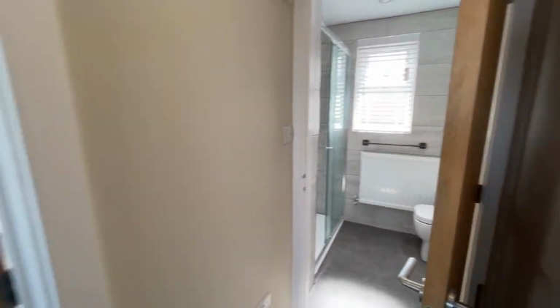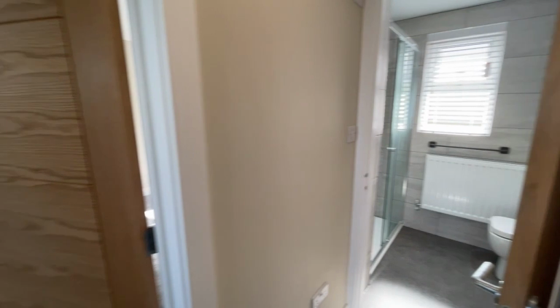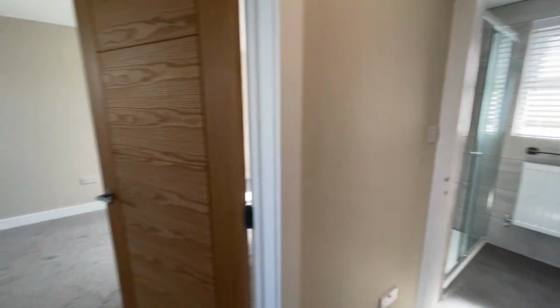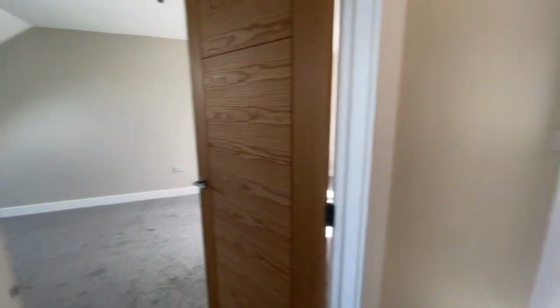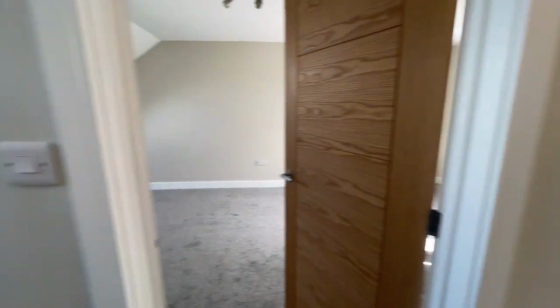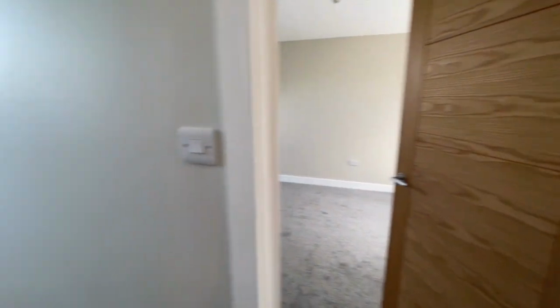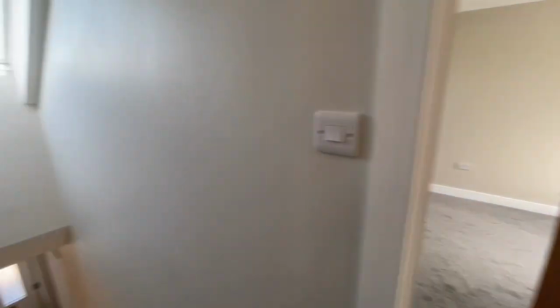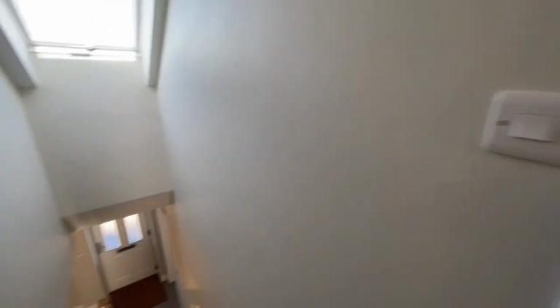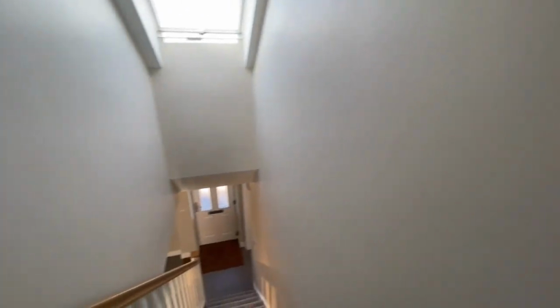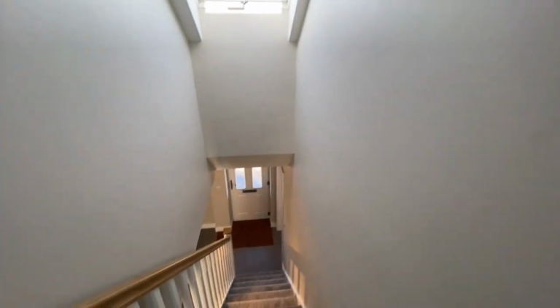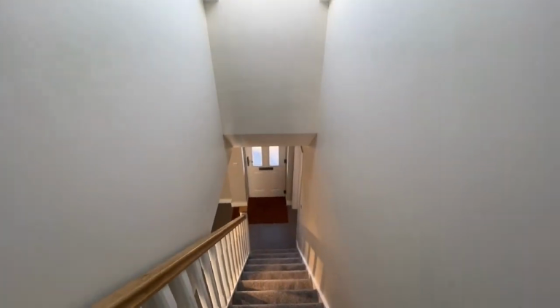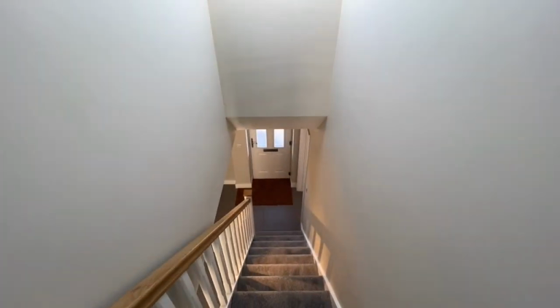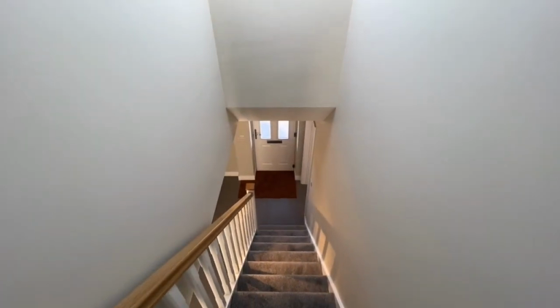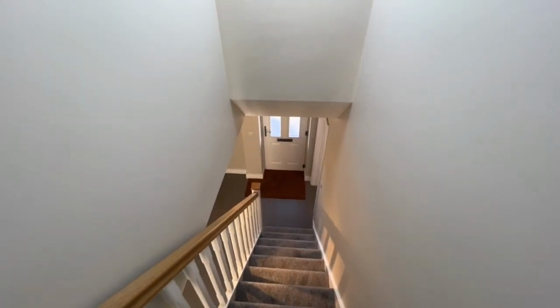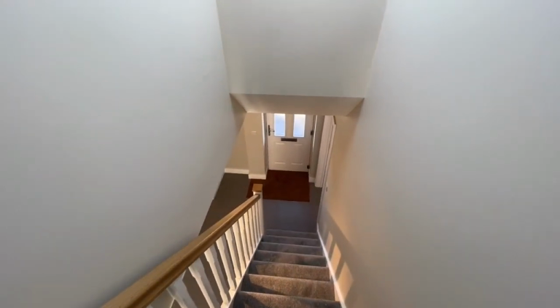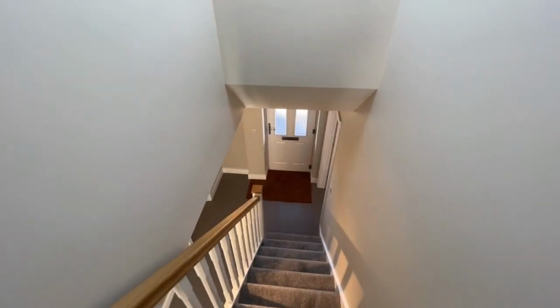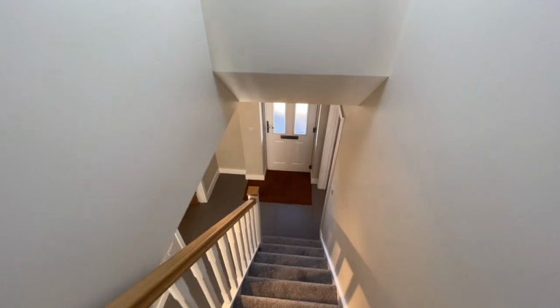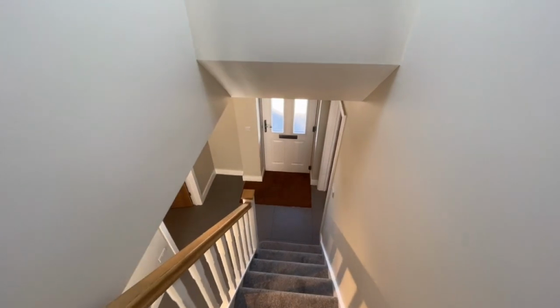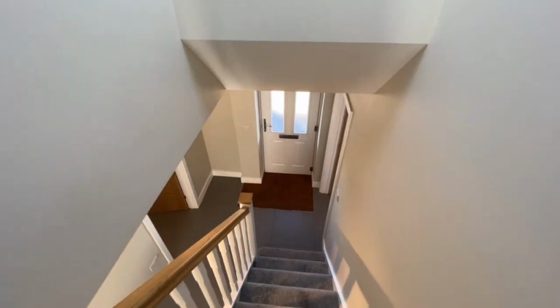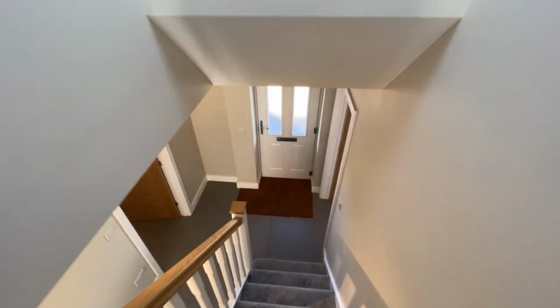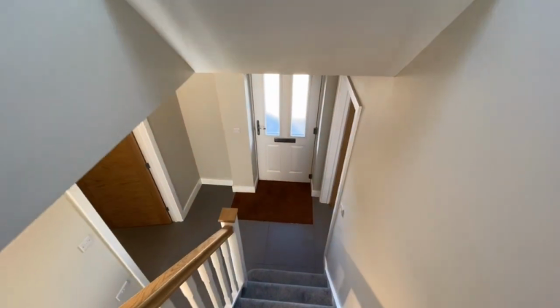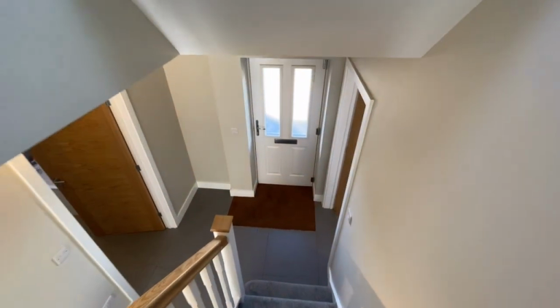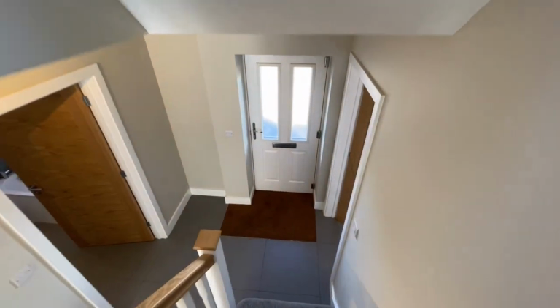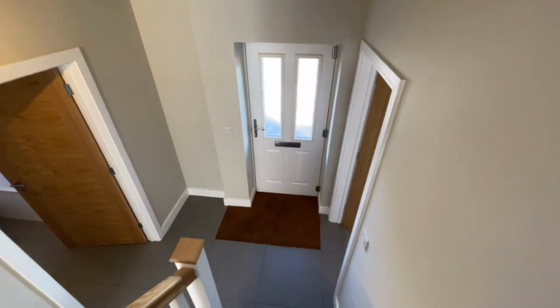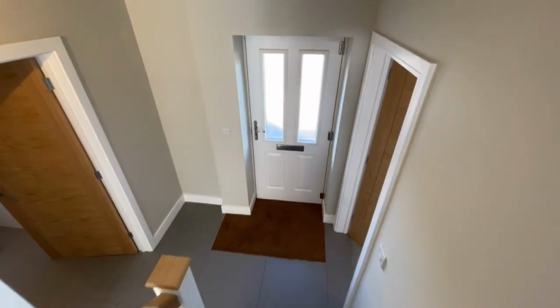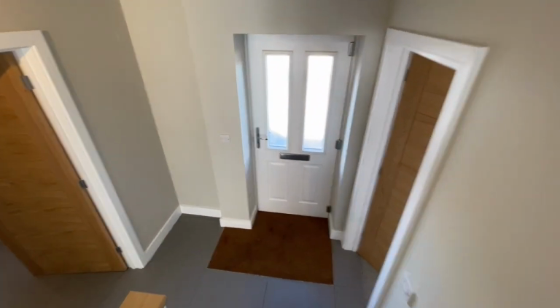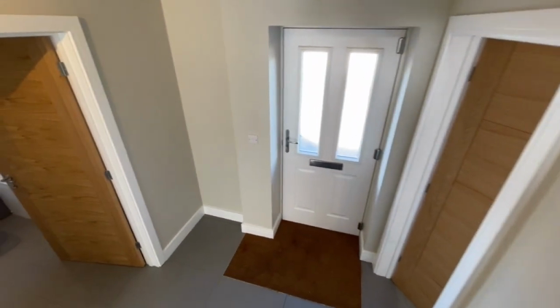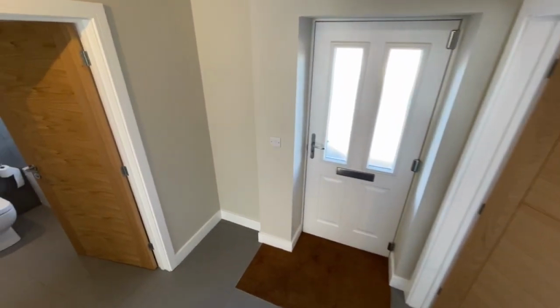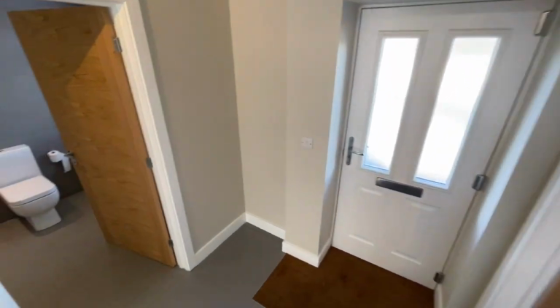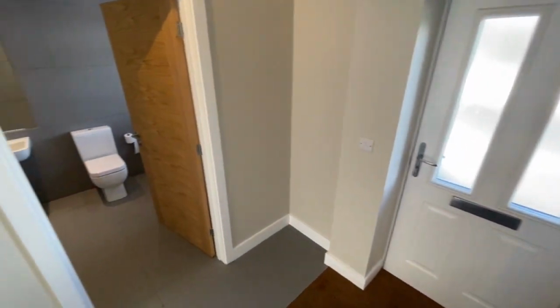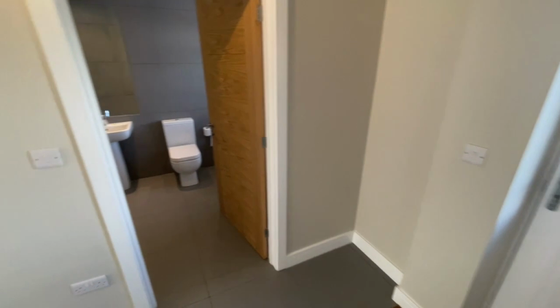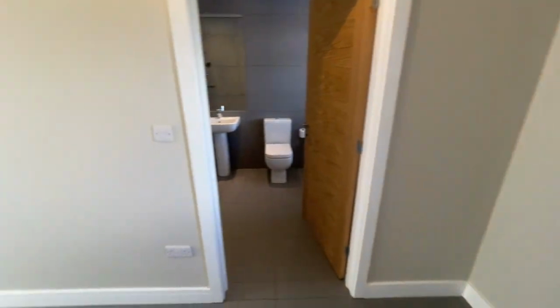So just to complete our tour, let me take you back downstairs and open those double doors to show you the rear garden.